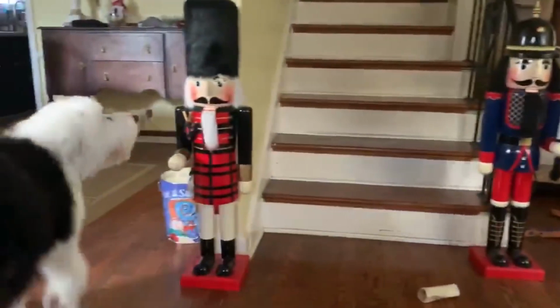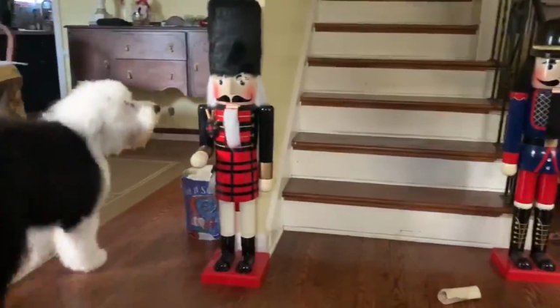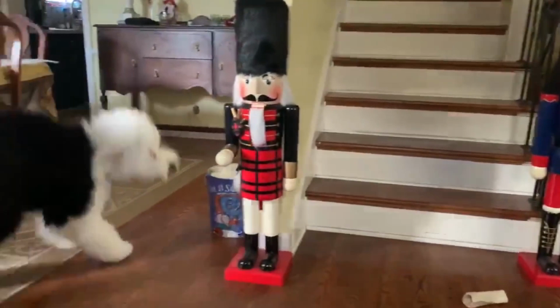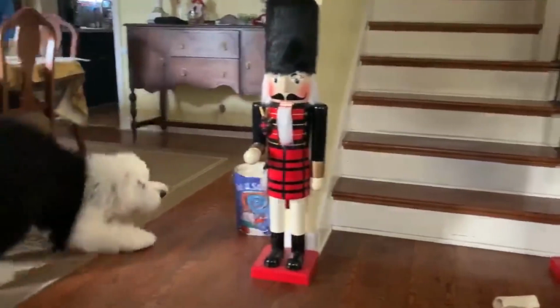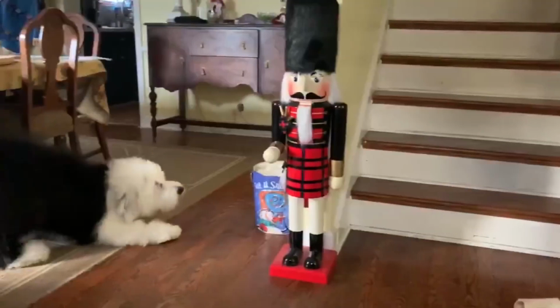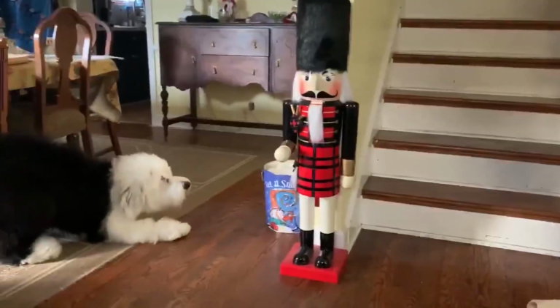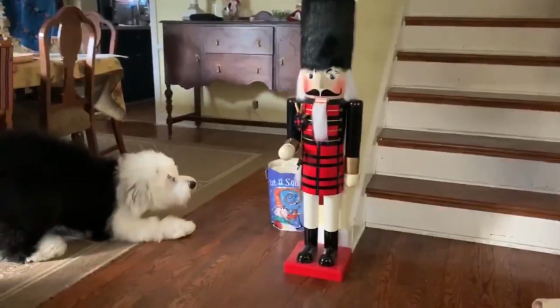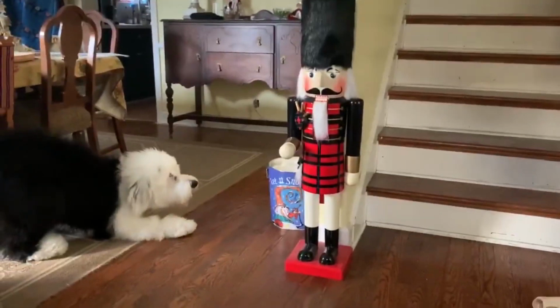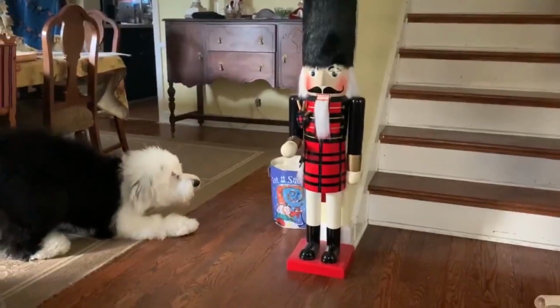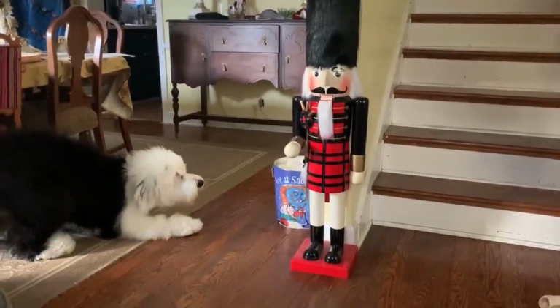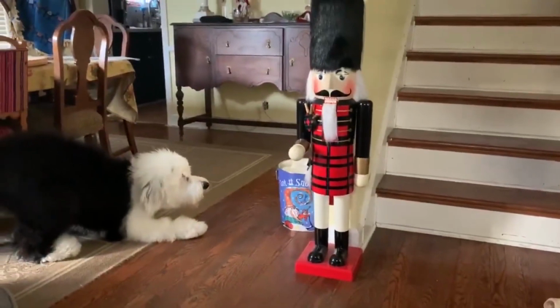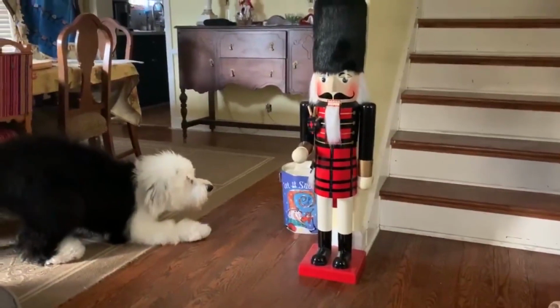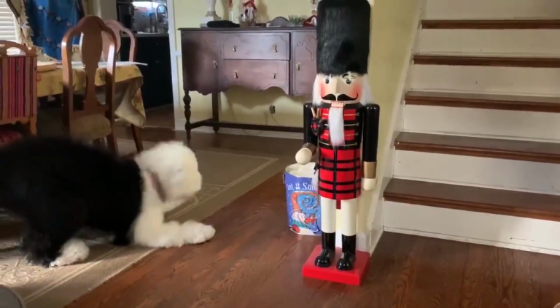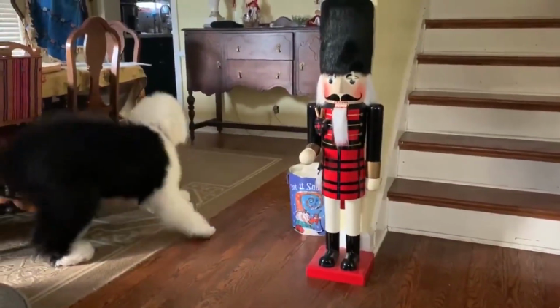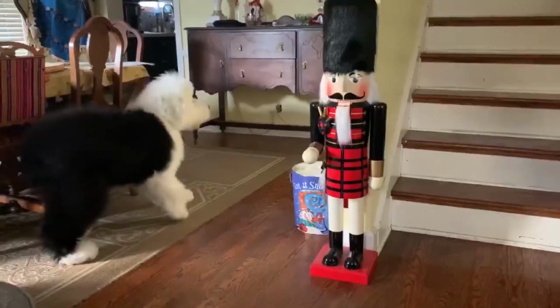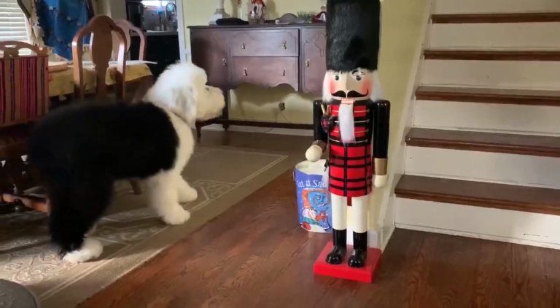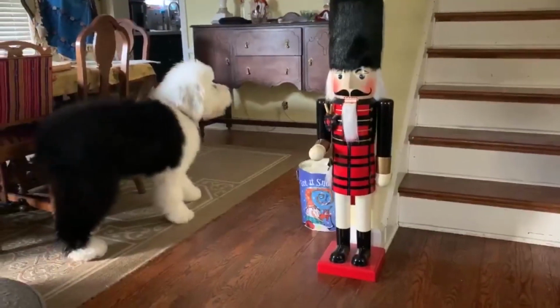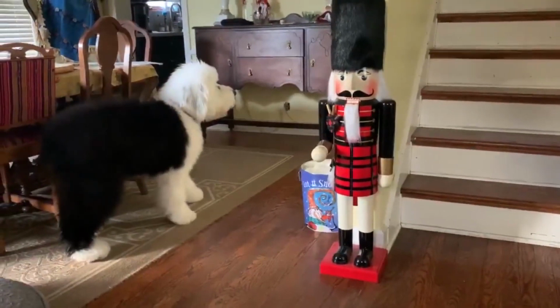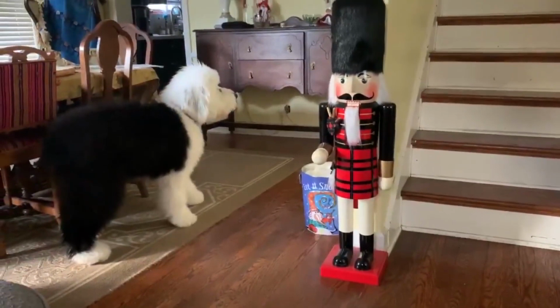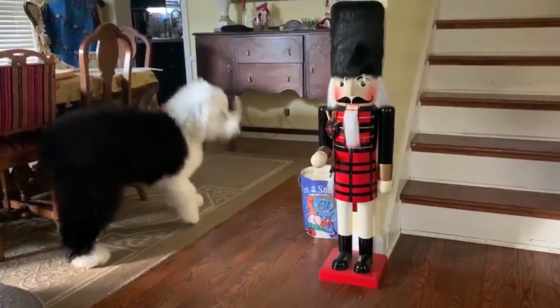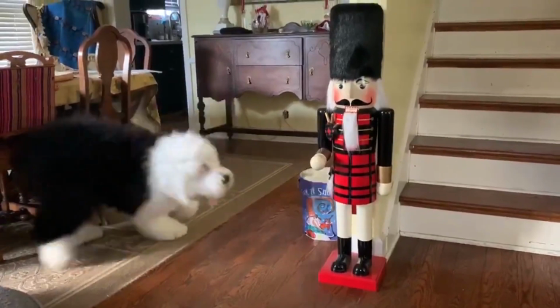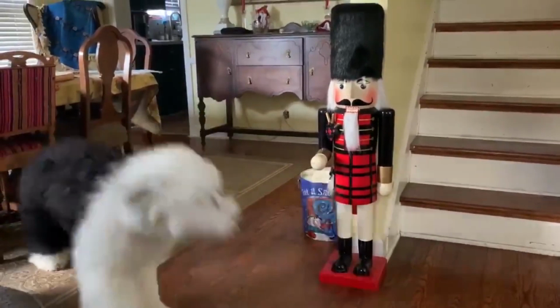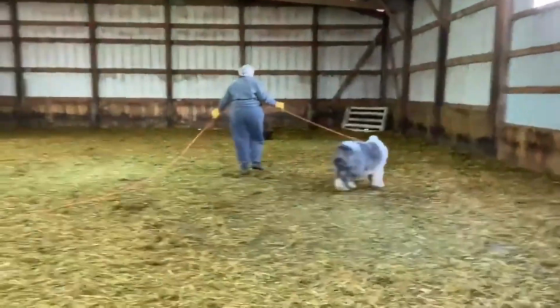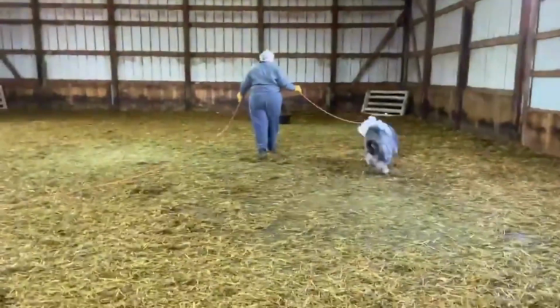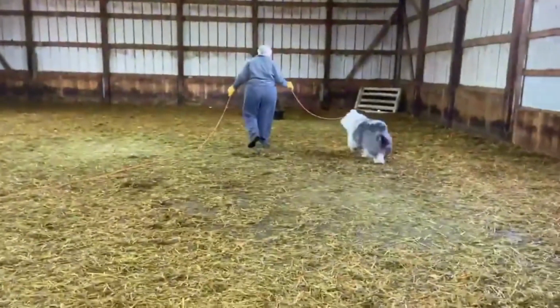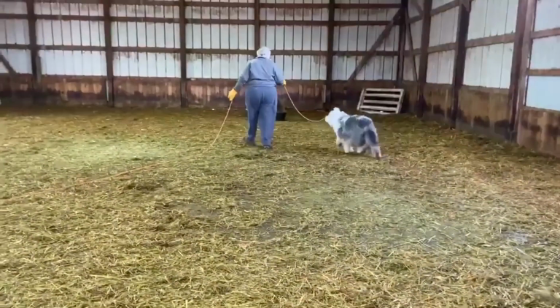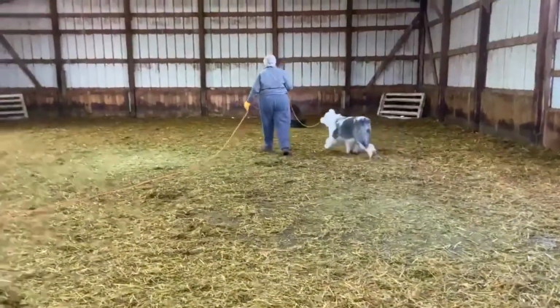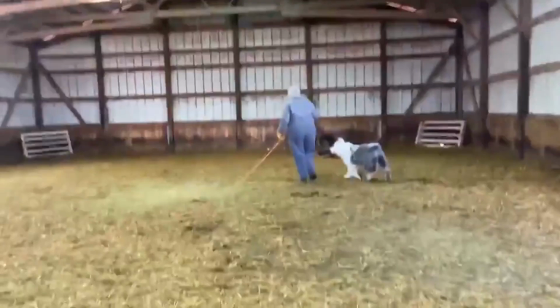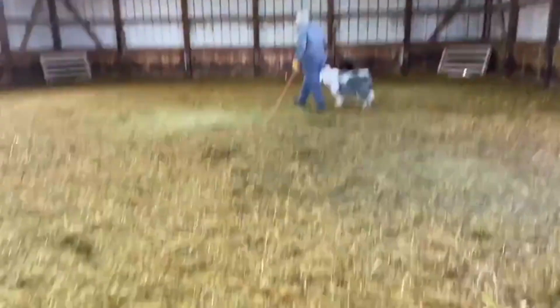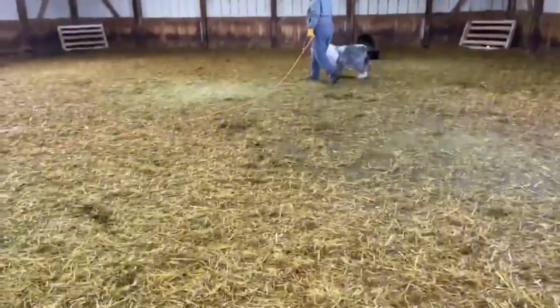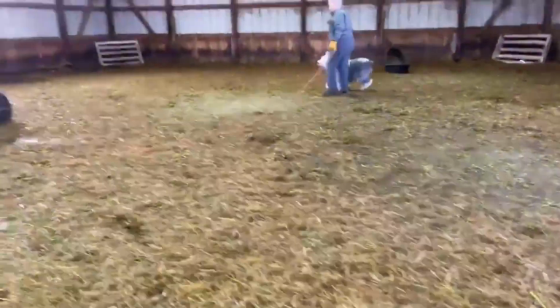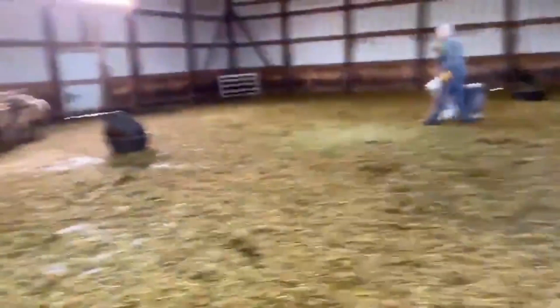Can be prone to separation anxiety. These dogs love being around their owners and may experience separation anxiety if left alone for extended periods of time.